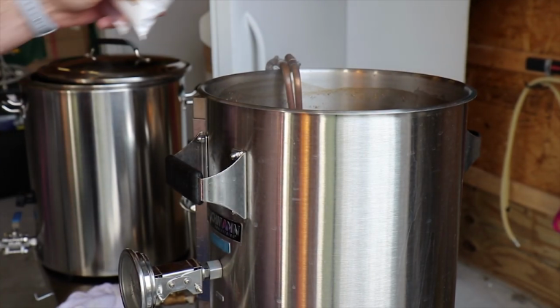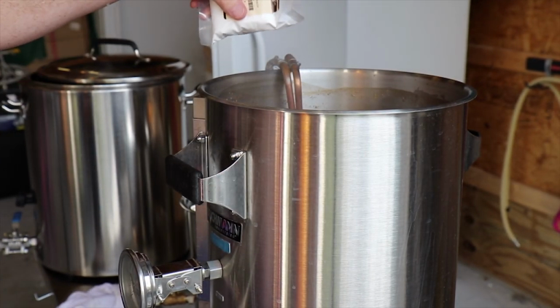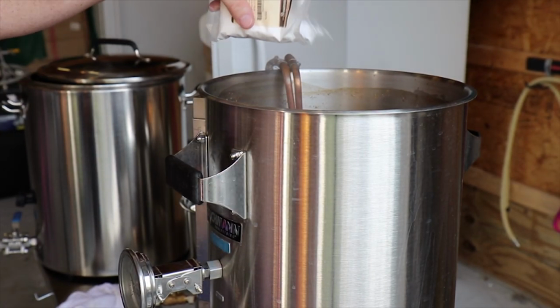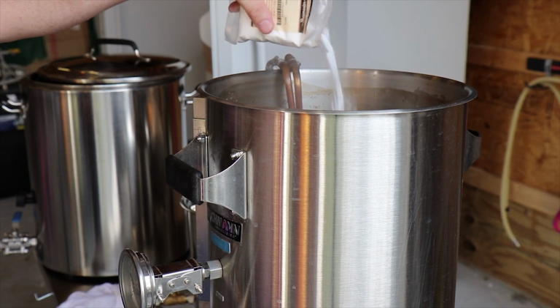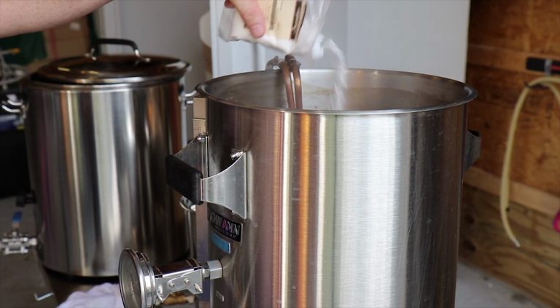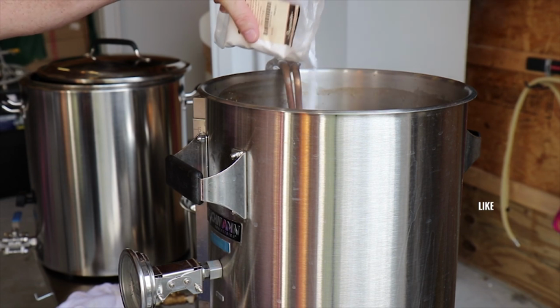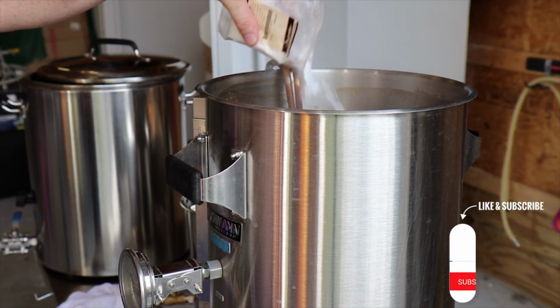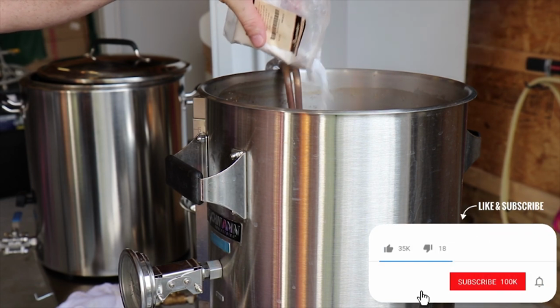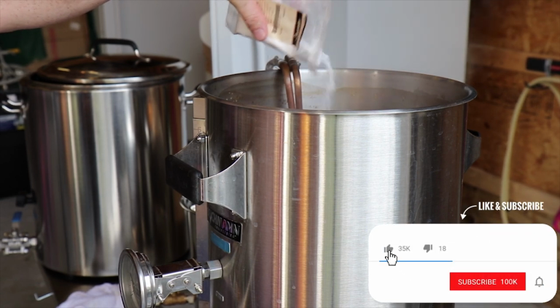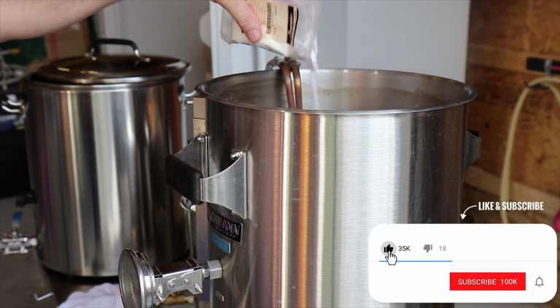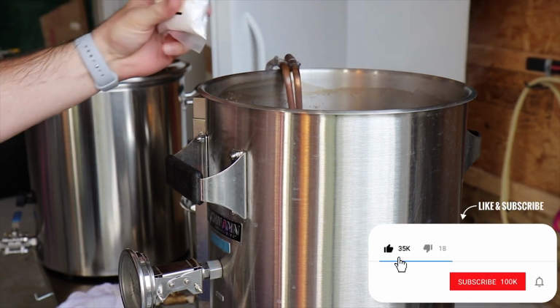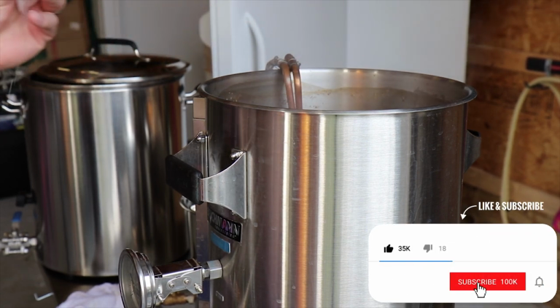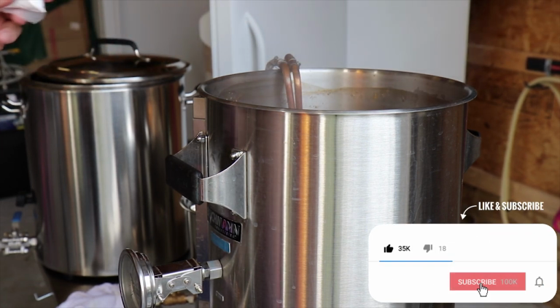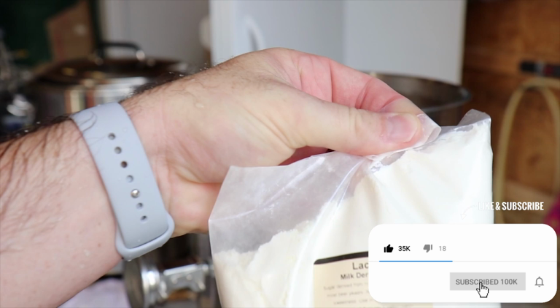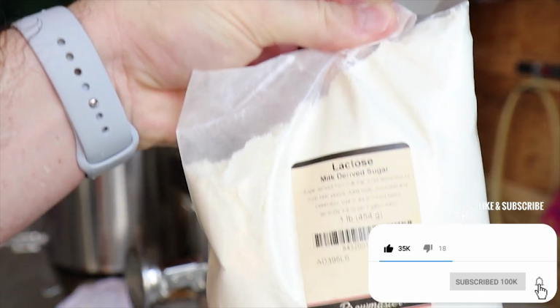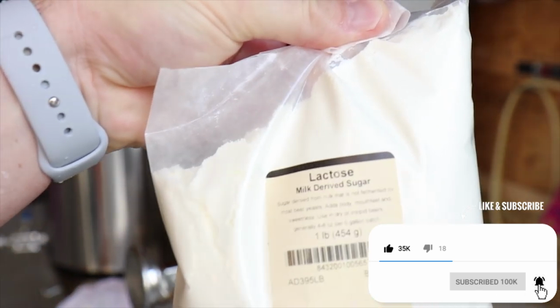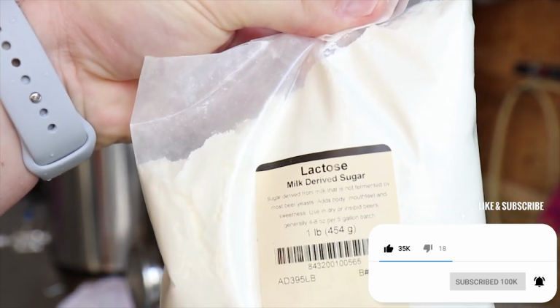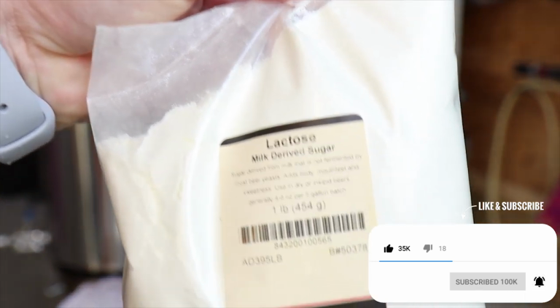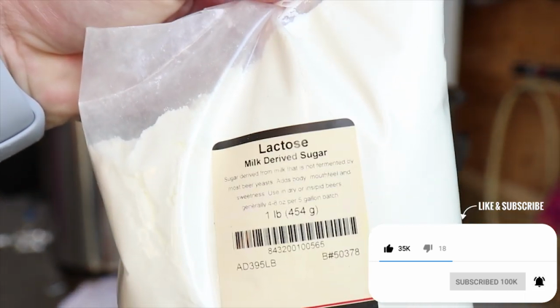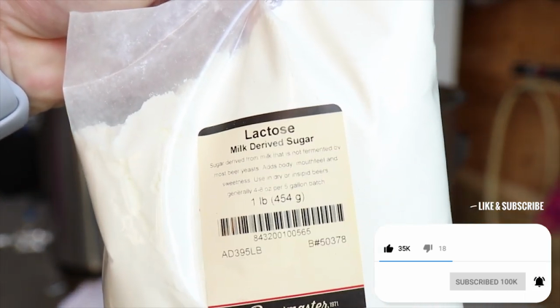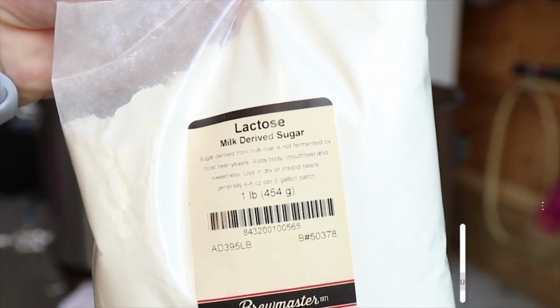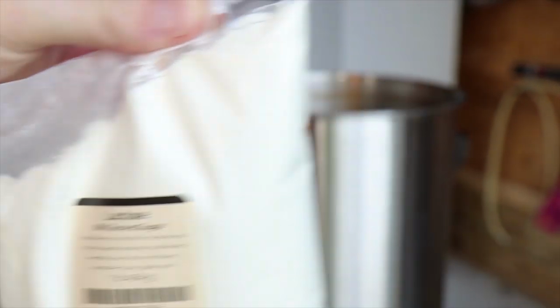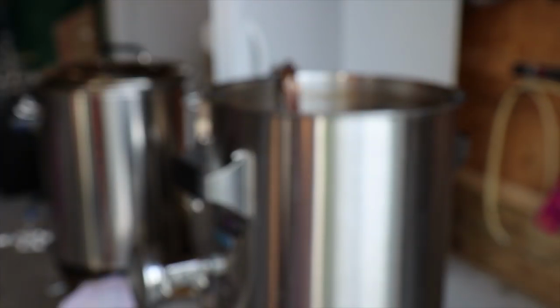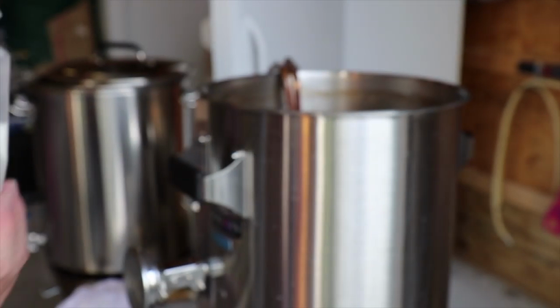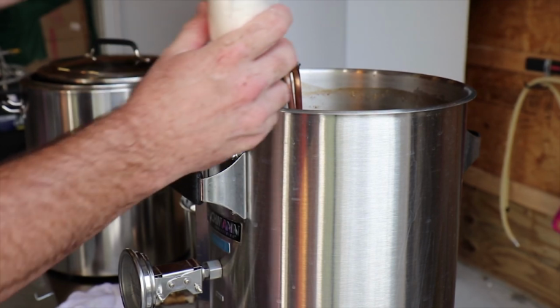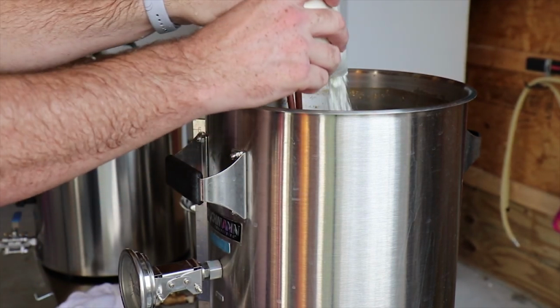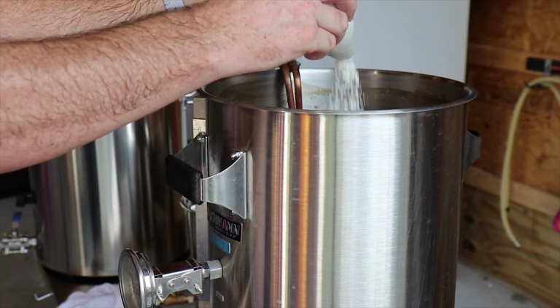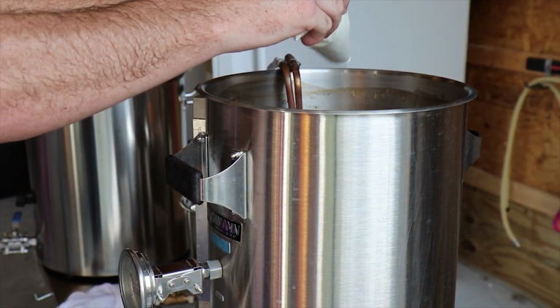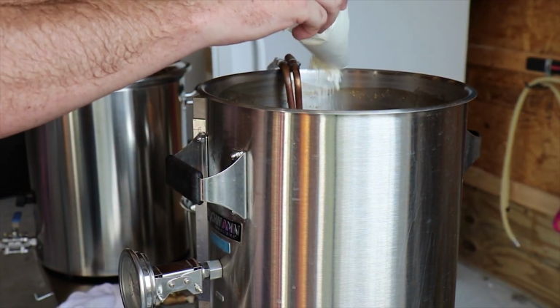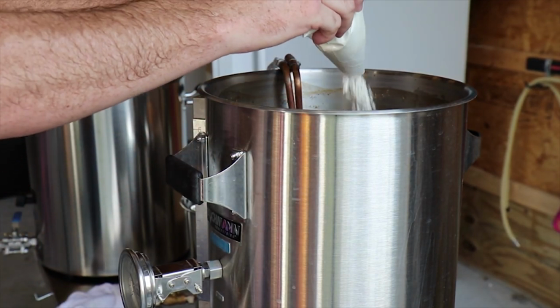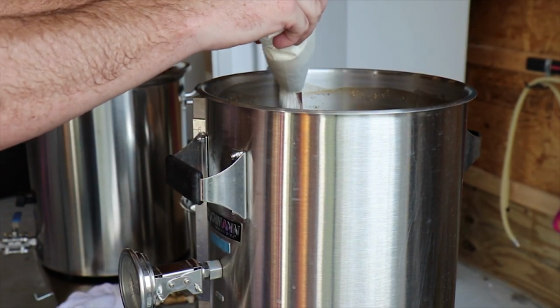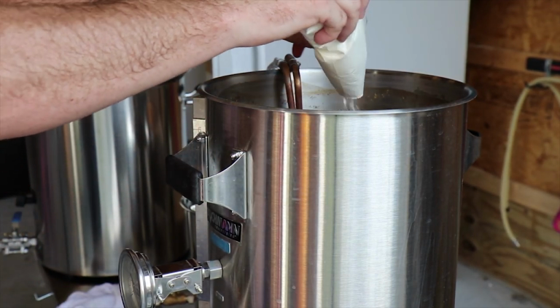I'm going to put some corn sugar in. This is not on the recipe, but I'm just trying to raise my alcohol percentage. And lactose — lactose is very important when you're doing a milk stout or a sweet stout like this. One pound of lactose going in is going to make it delicious.